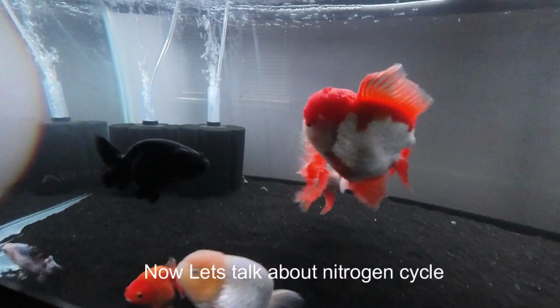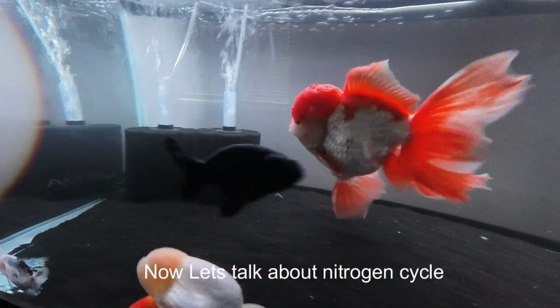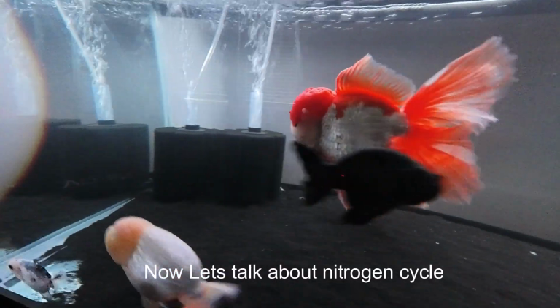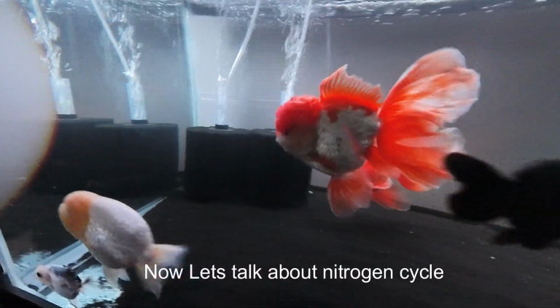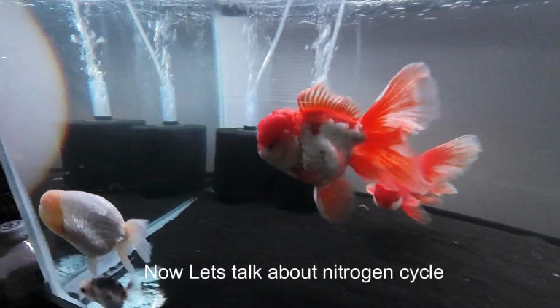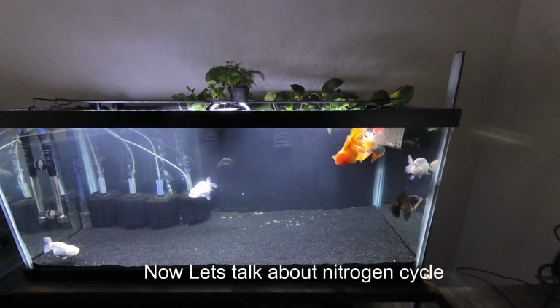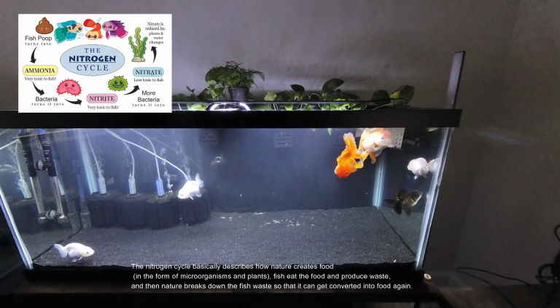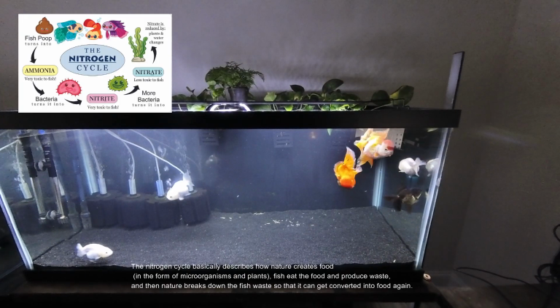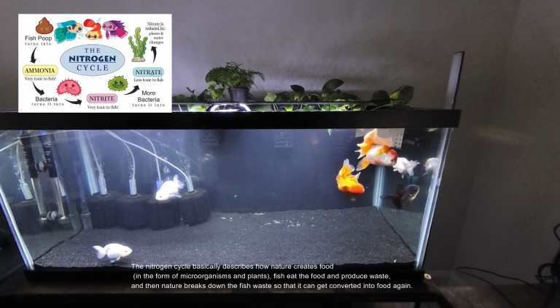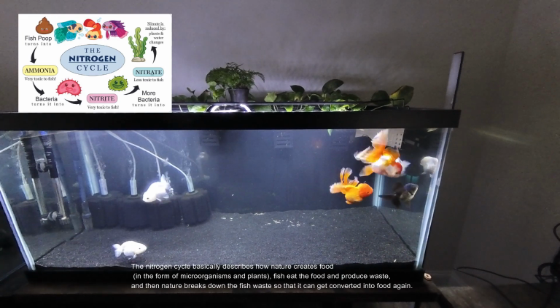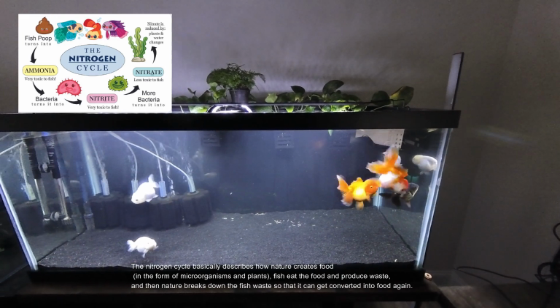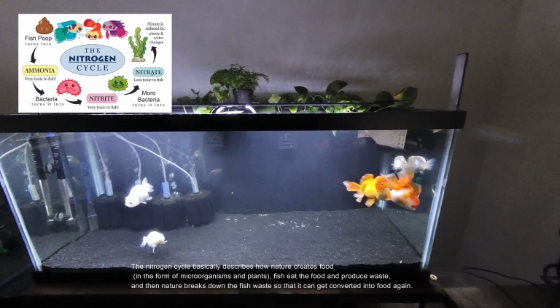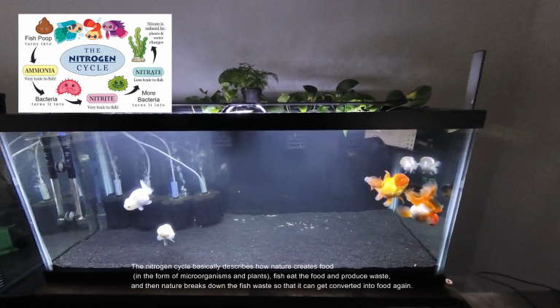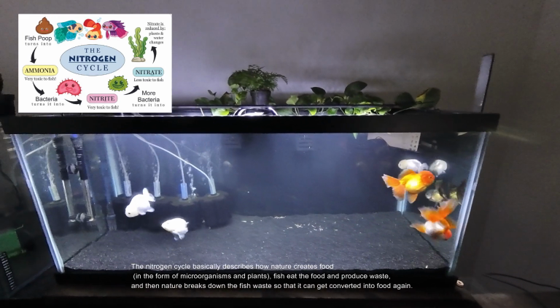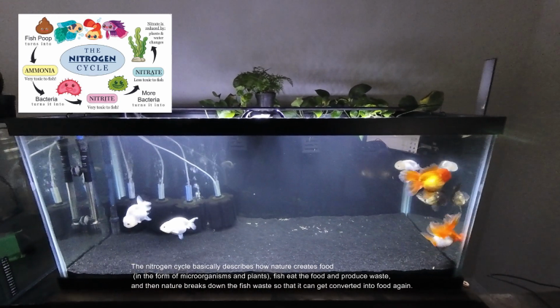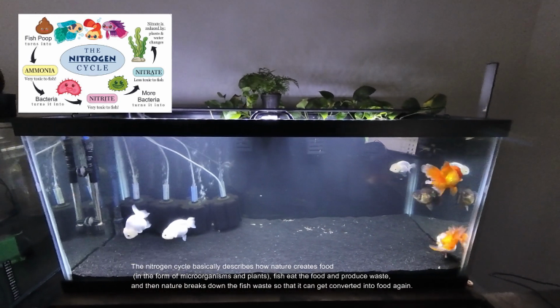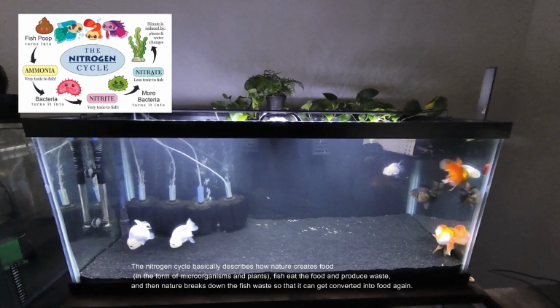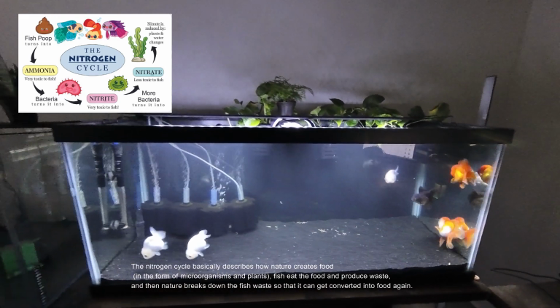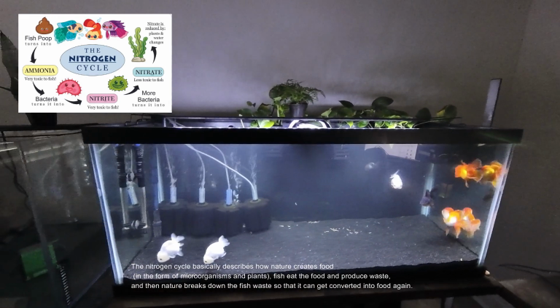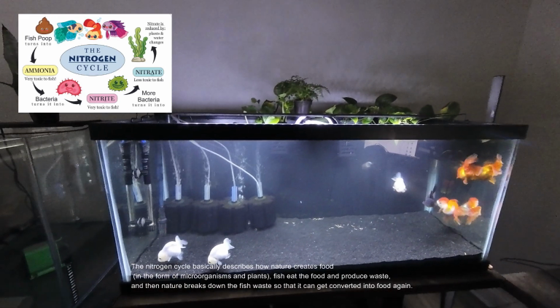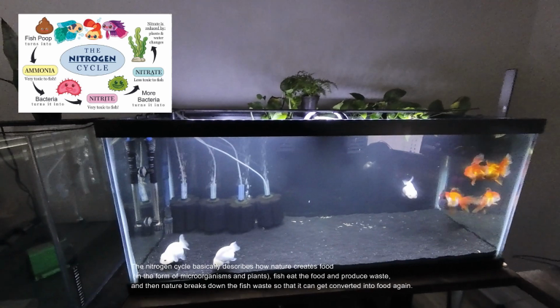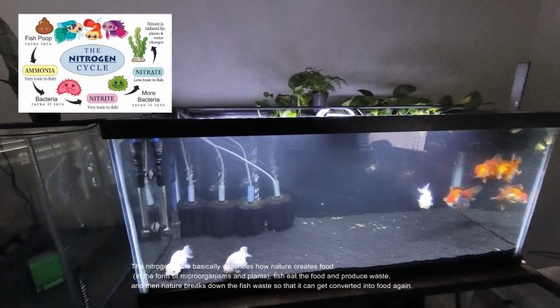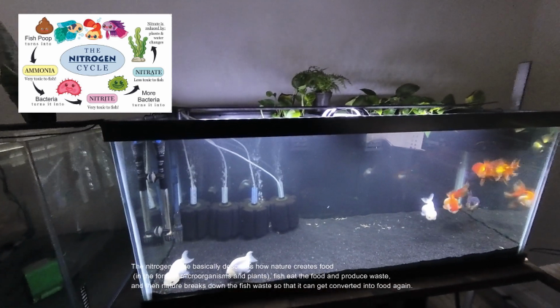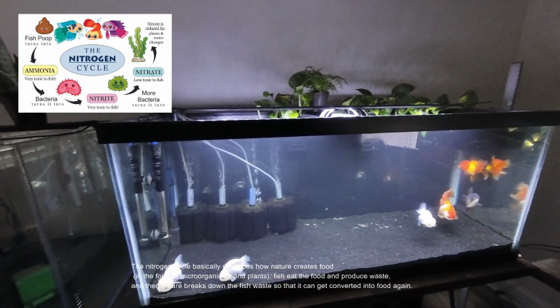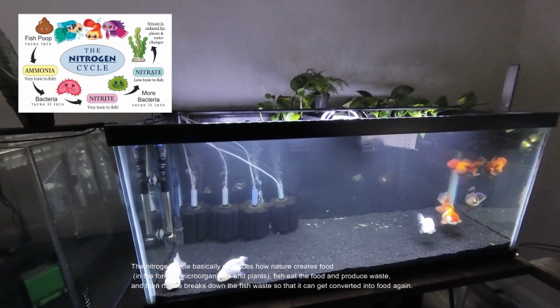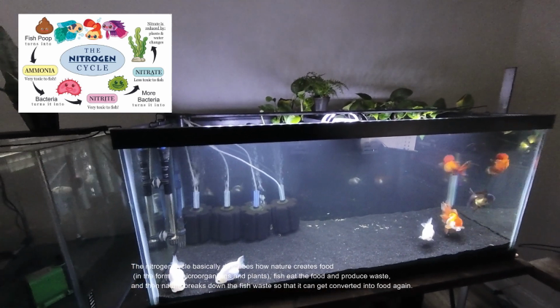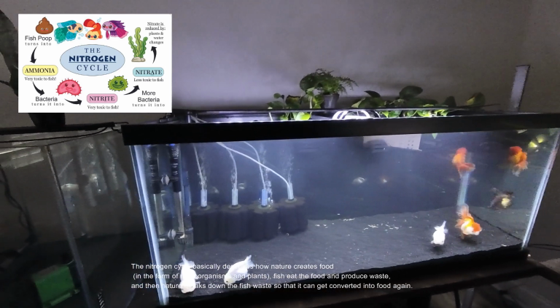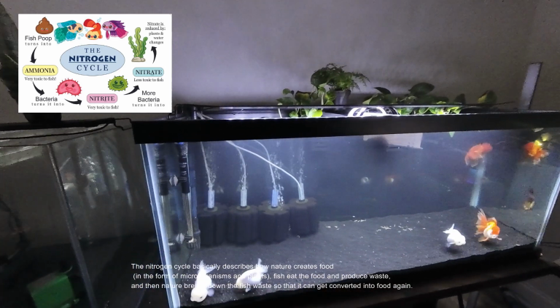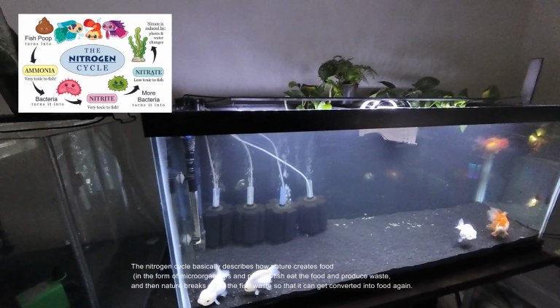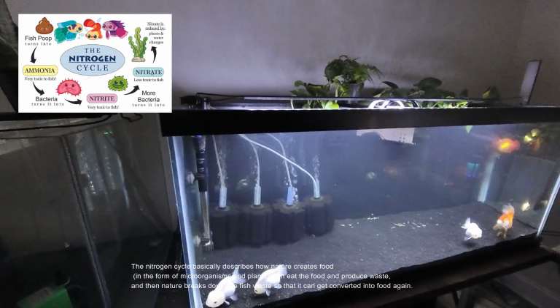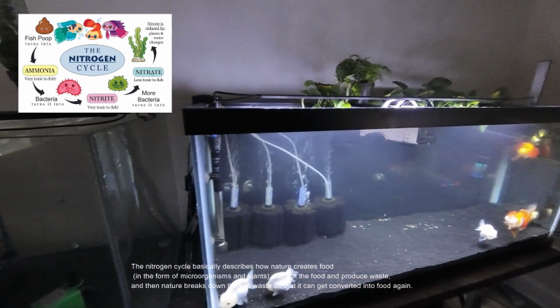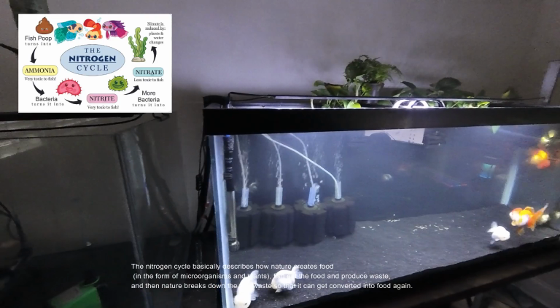Now let's talk about the nitrogen cycle. The nitrogen cycle basically describes how nature creates food in the form of microorganisms and plants. Fish eat the food and produce waste, and then nature breaks down the fish waste so that it can get converted into food again.